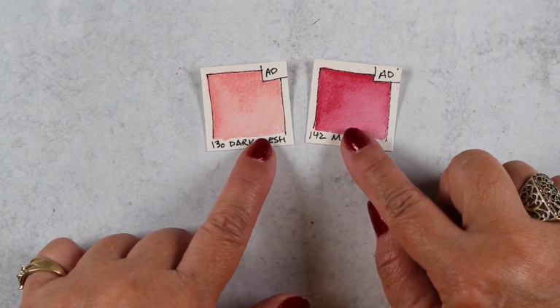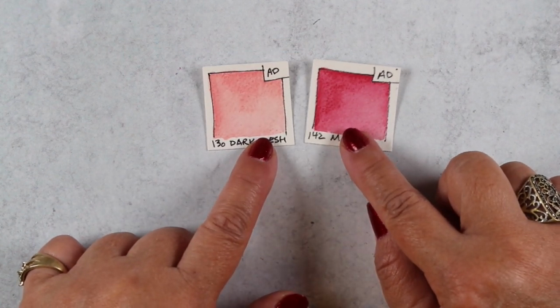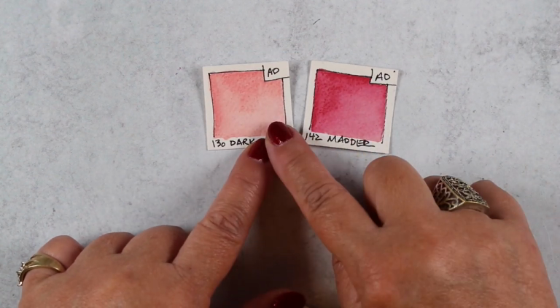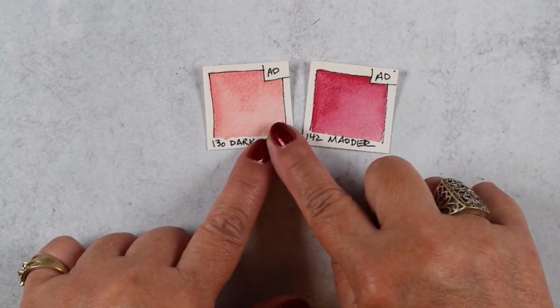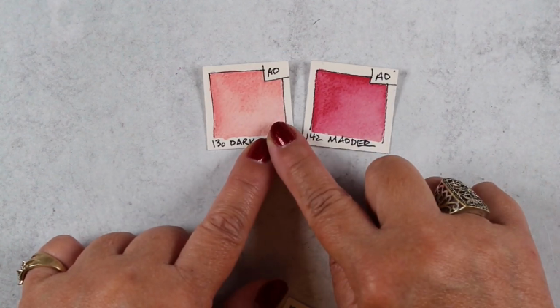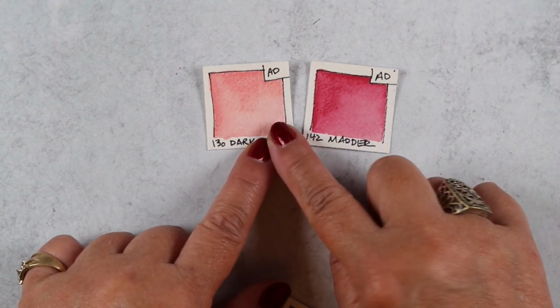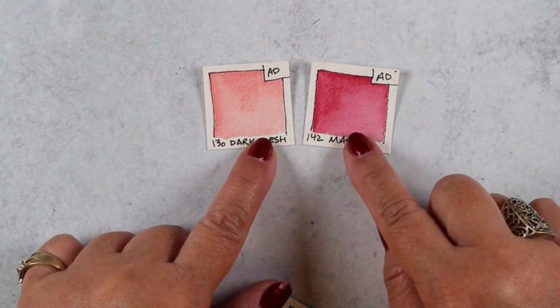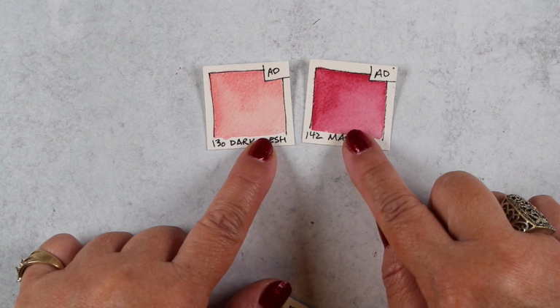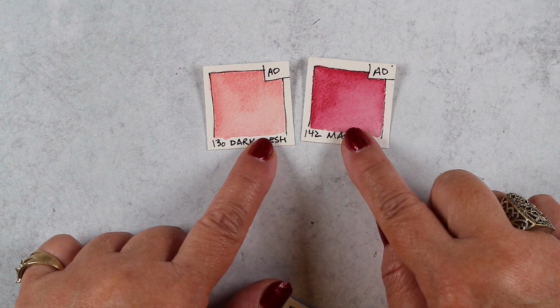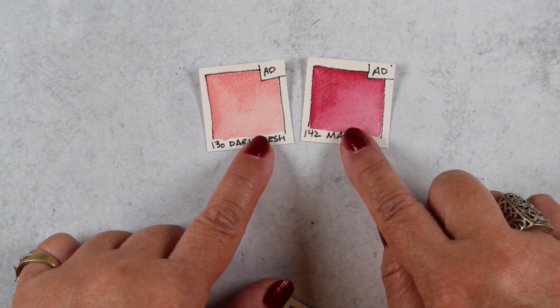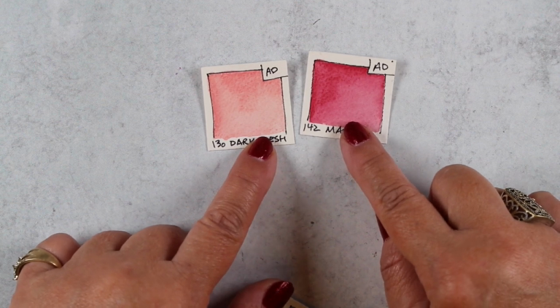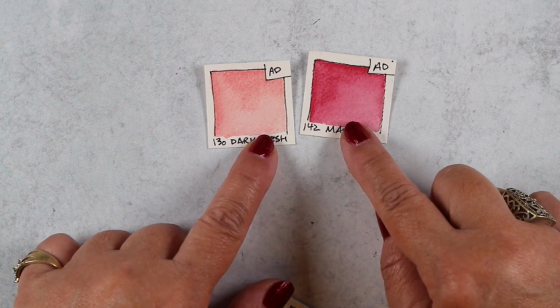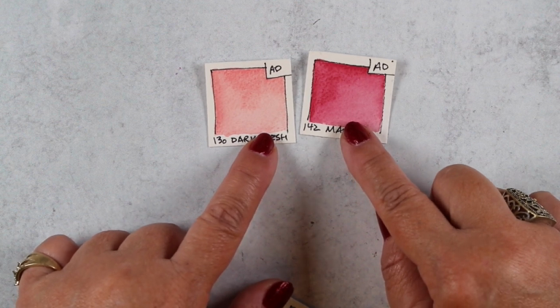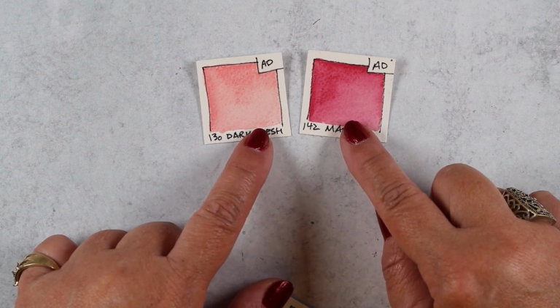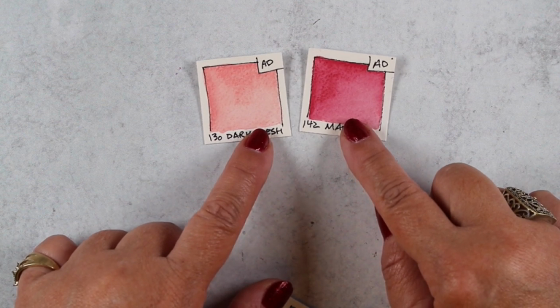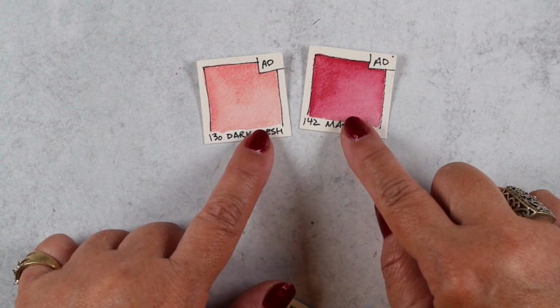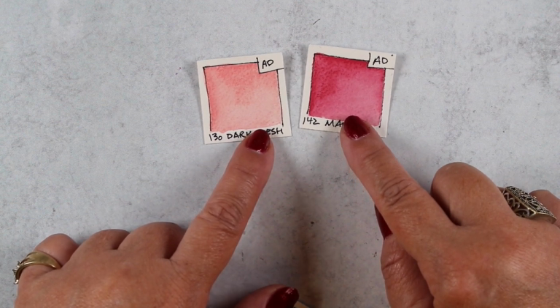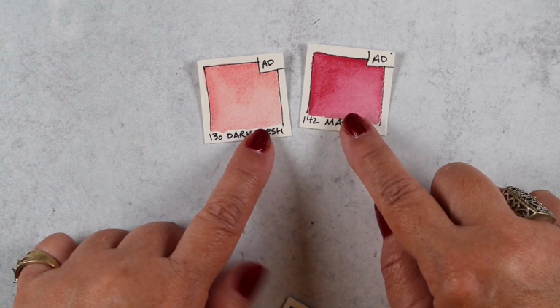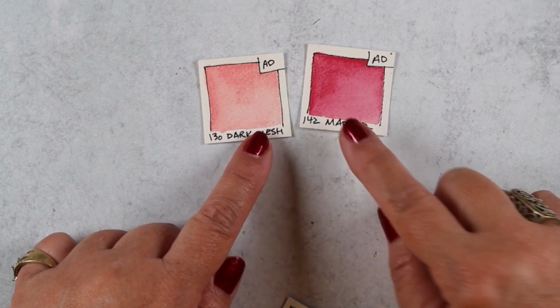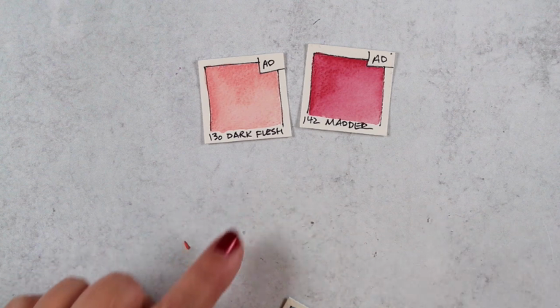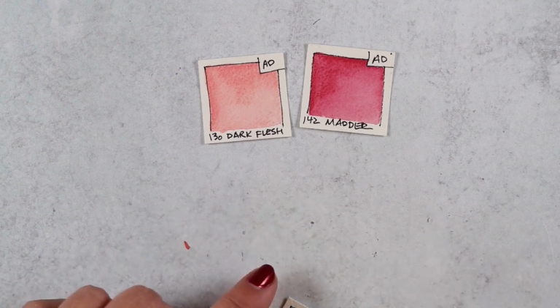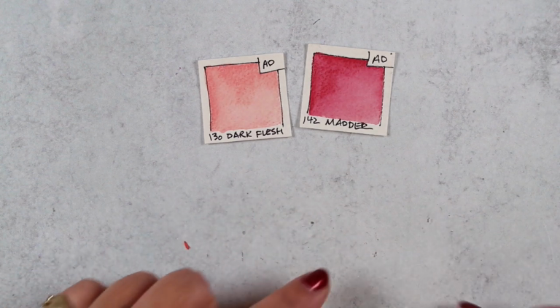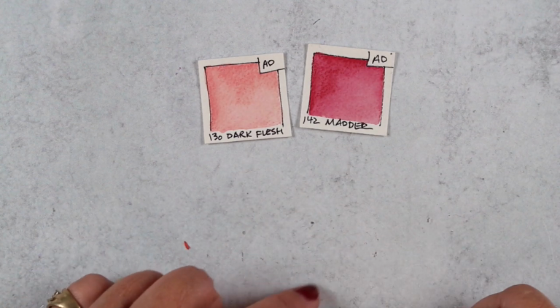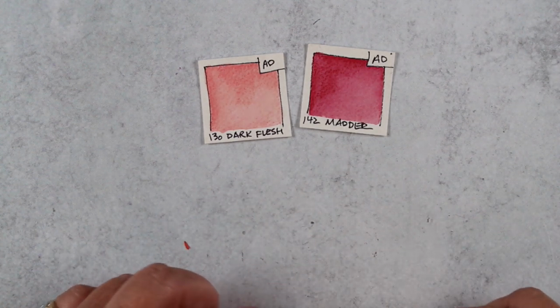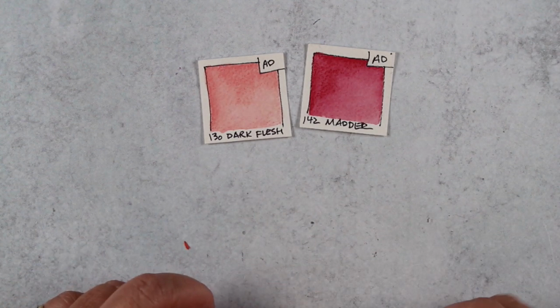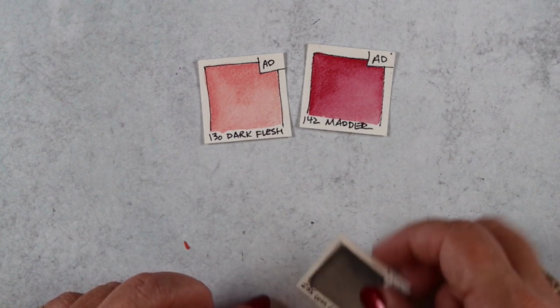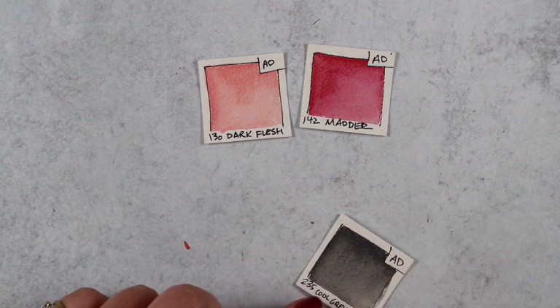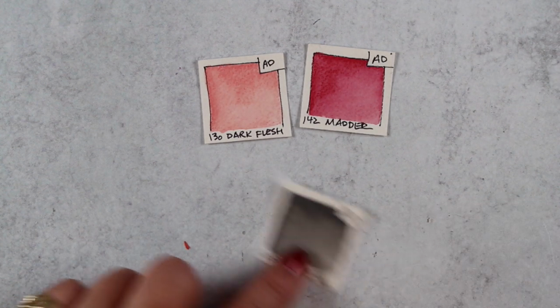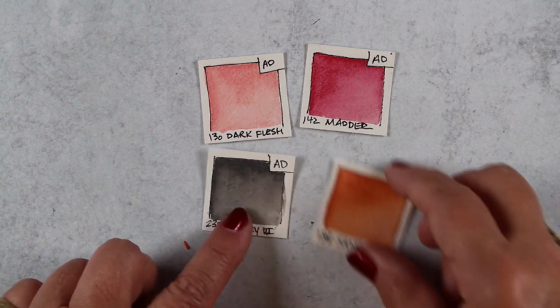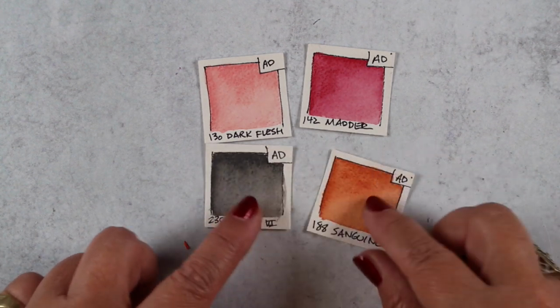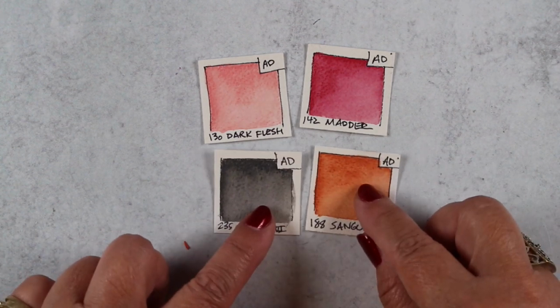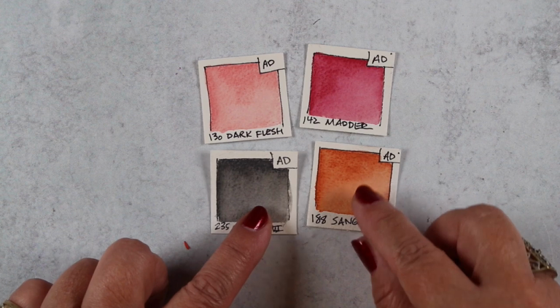For the pigs I decided to use a dark flesh and a matte color. The dark flesh is a warm tone and the matte is a cool, so I can balance those two out and get a little more control over the color on the pigs.